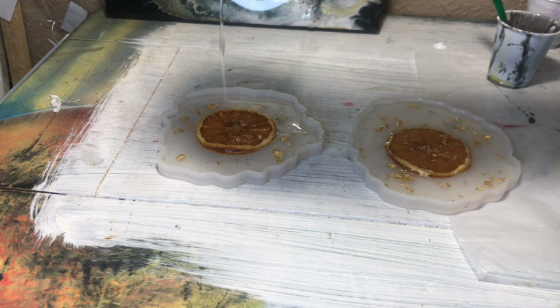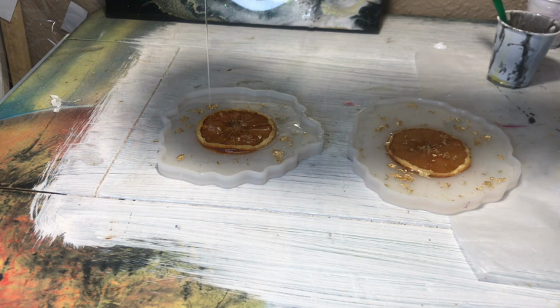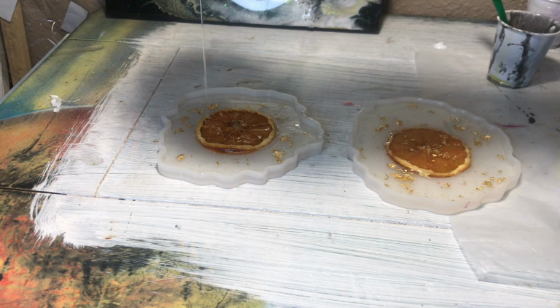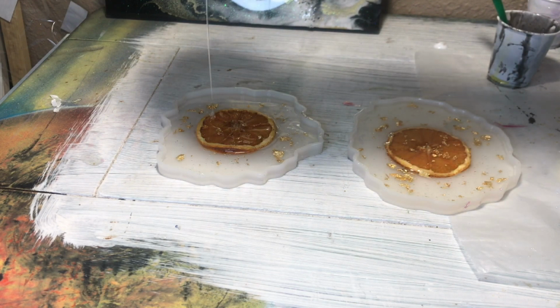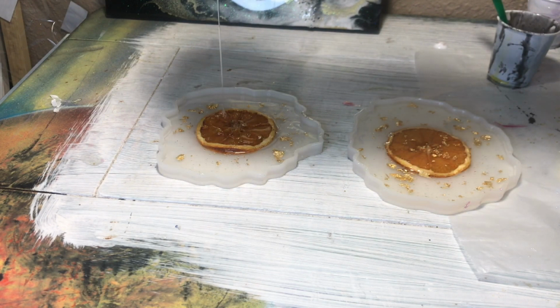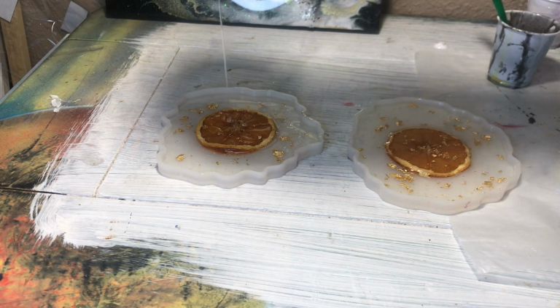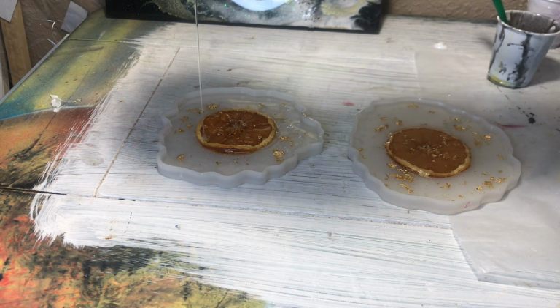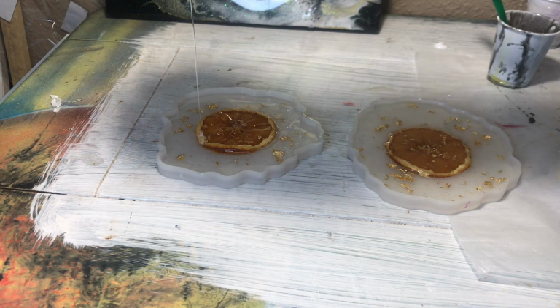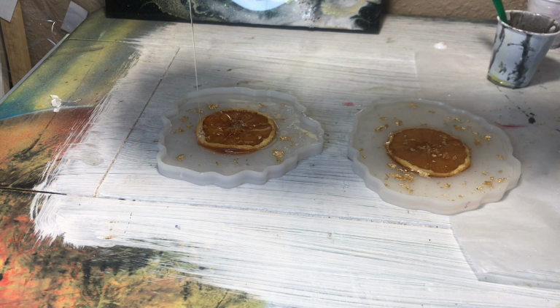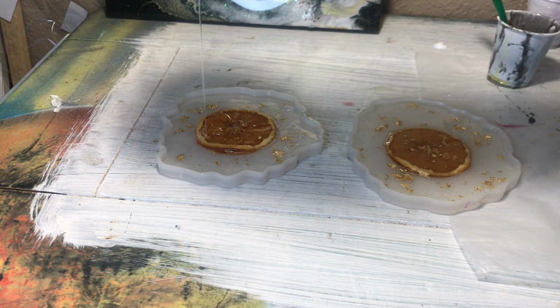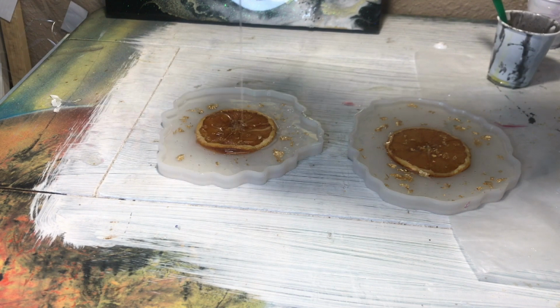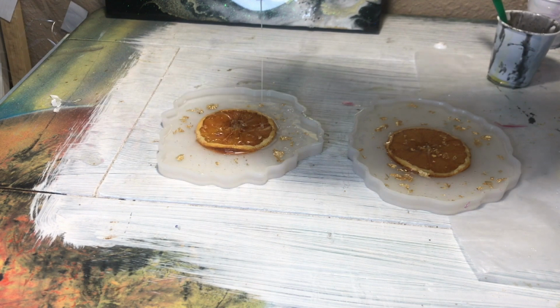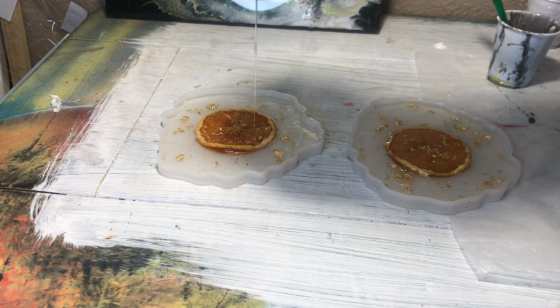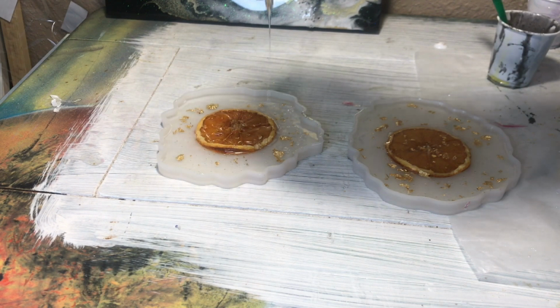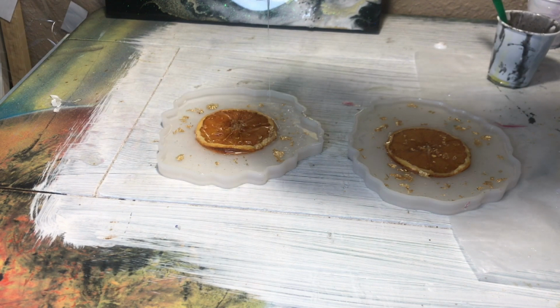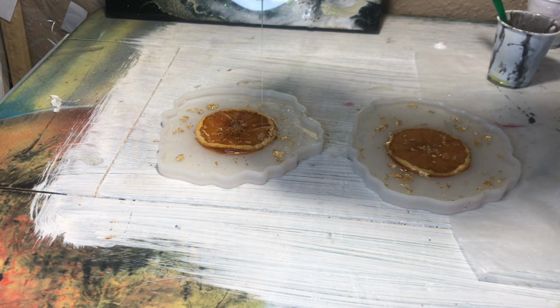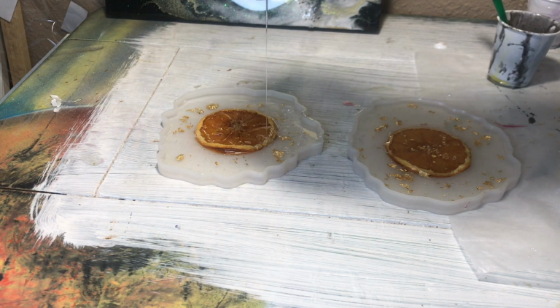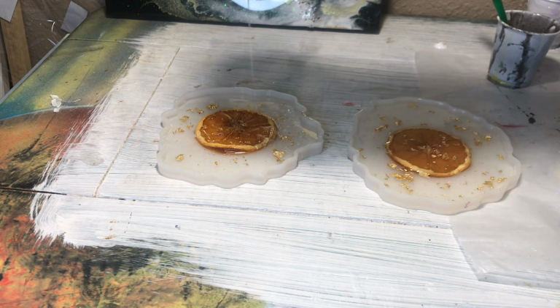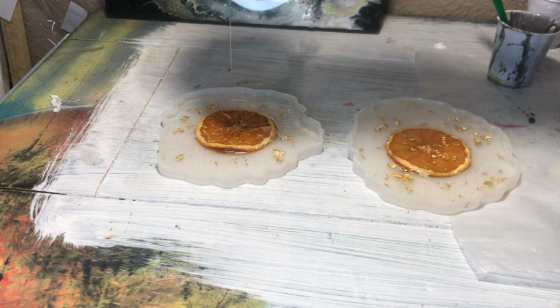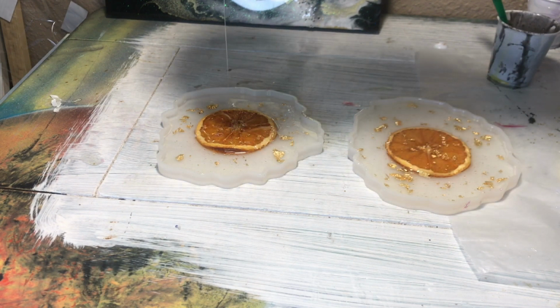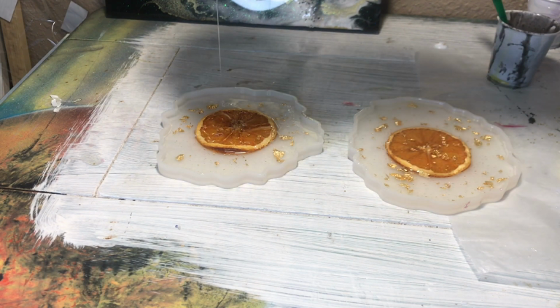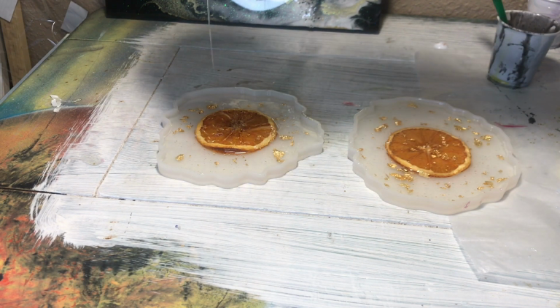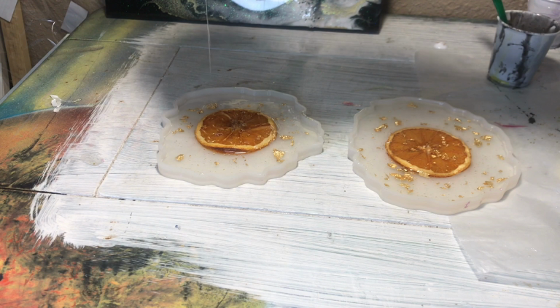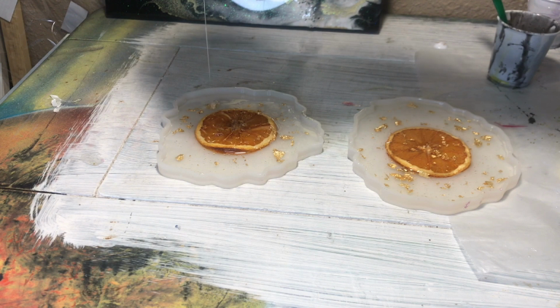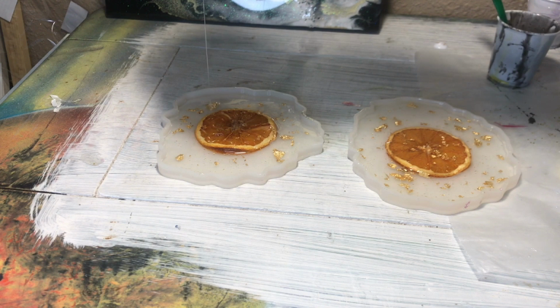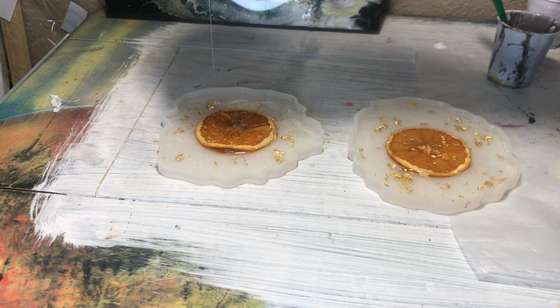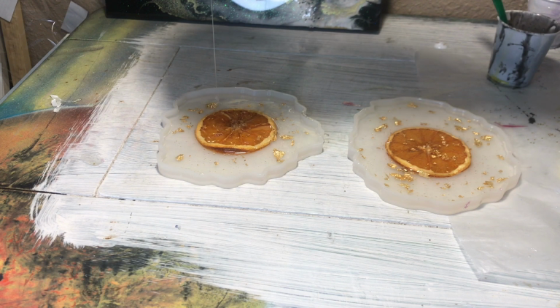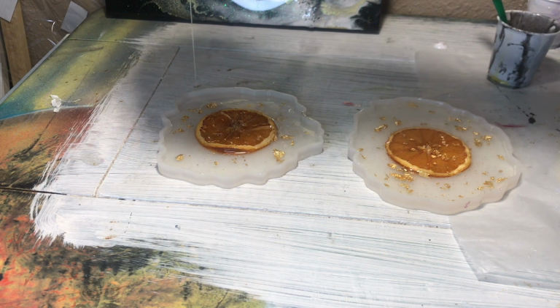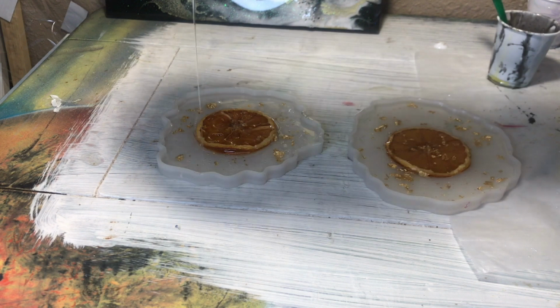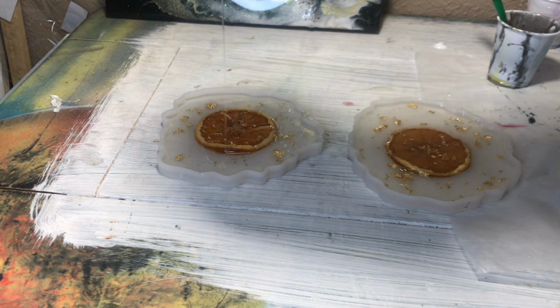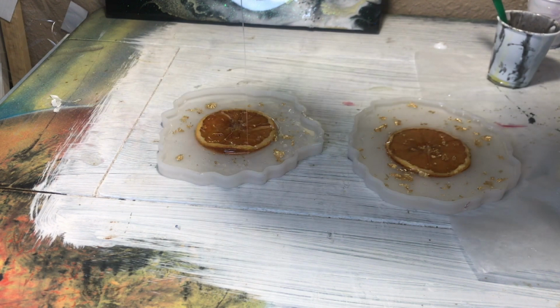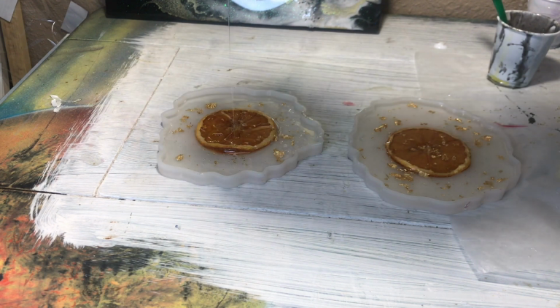After I did that really thin layer of clear and popped the bubbles, I put the oranges in and then put more resin around them with the gold leaf. Then I let them sit for 24 hours.